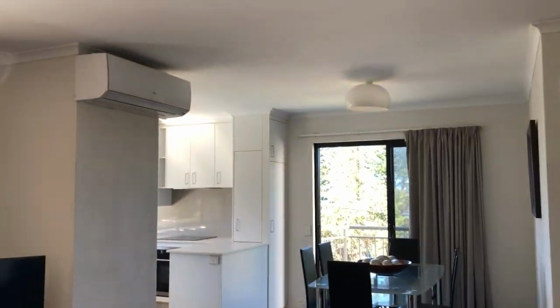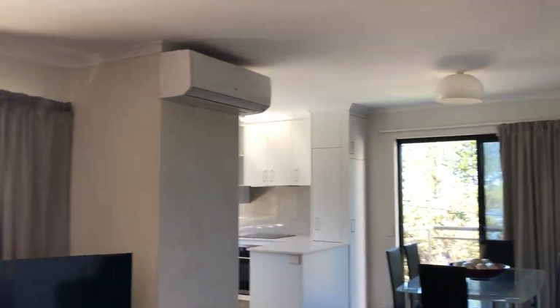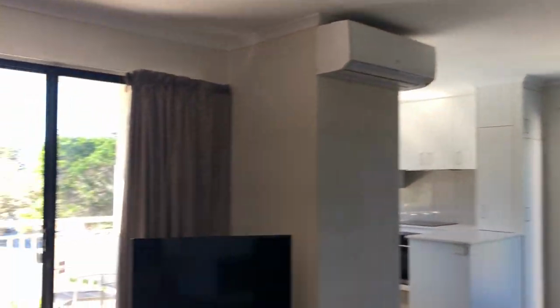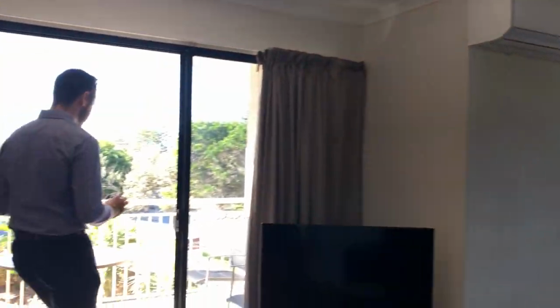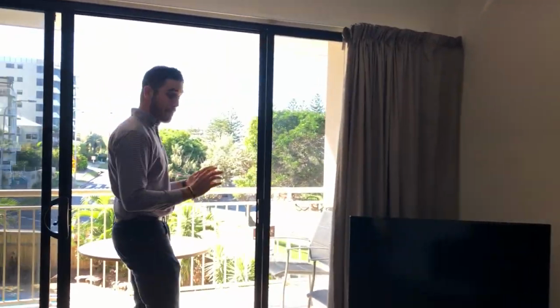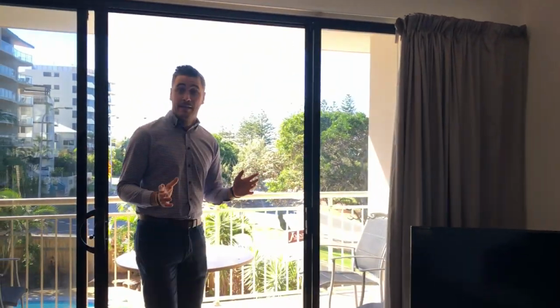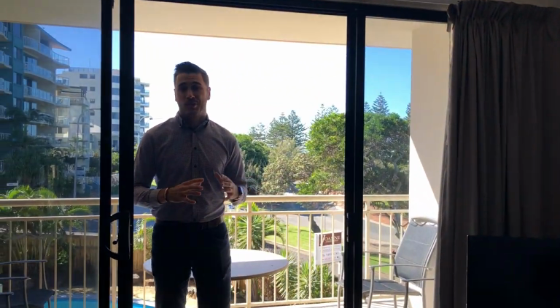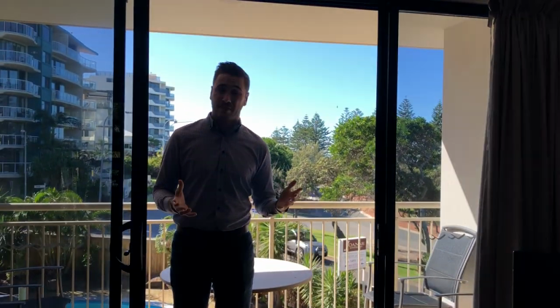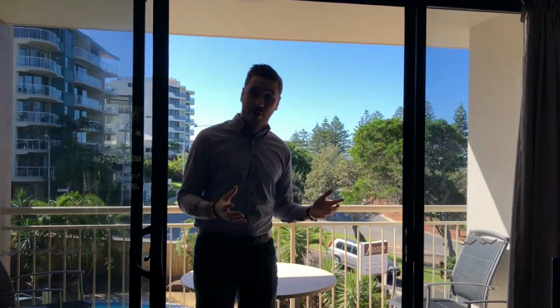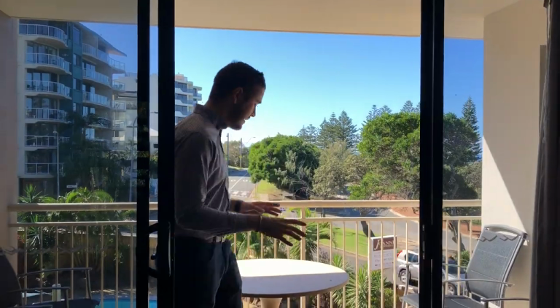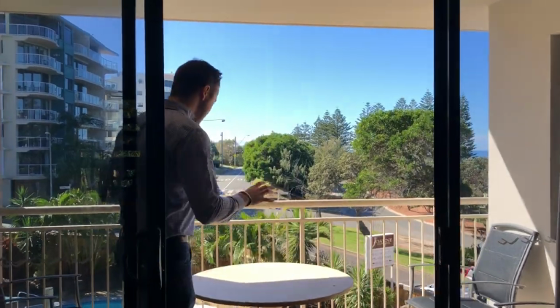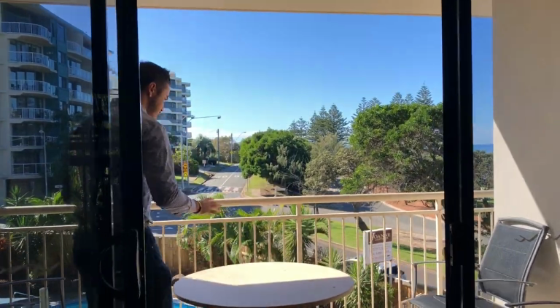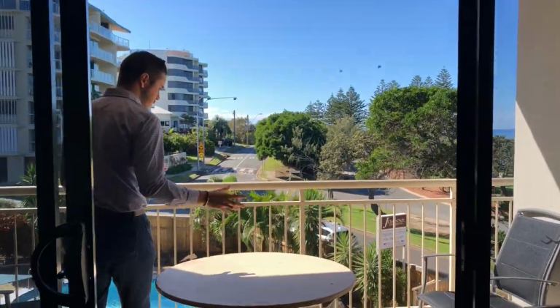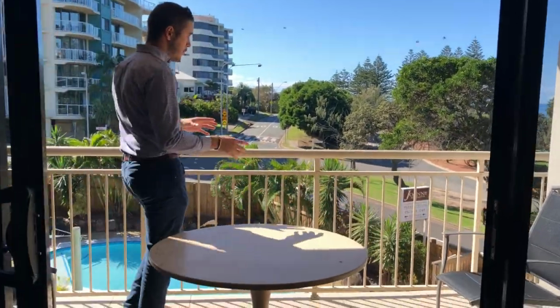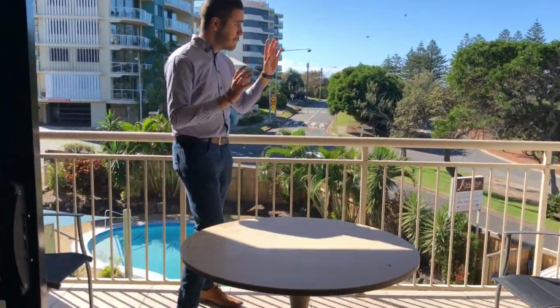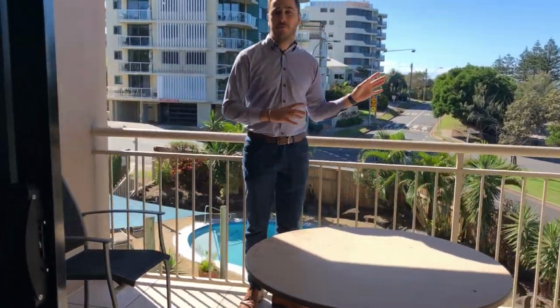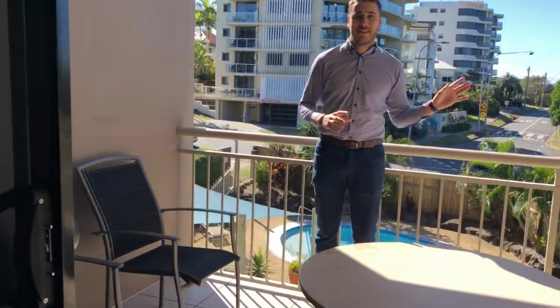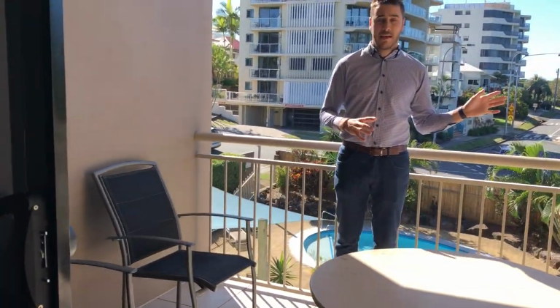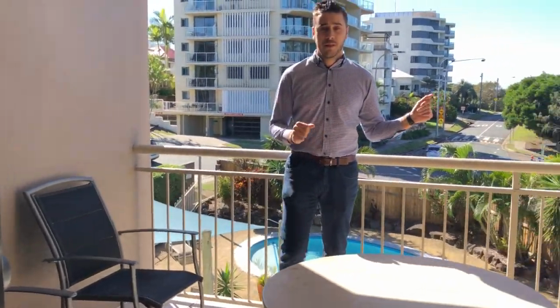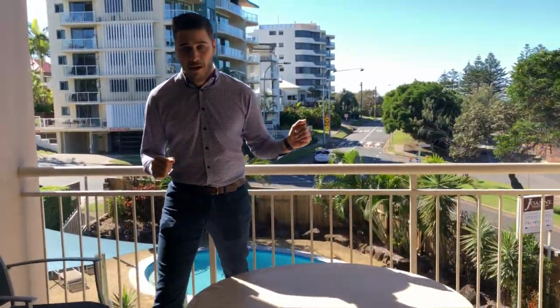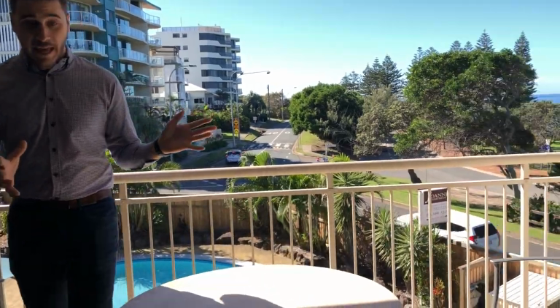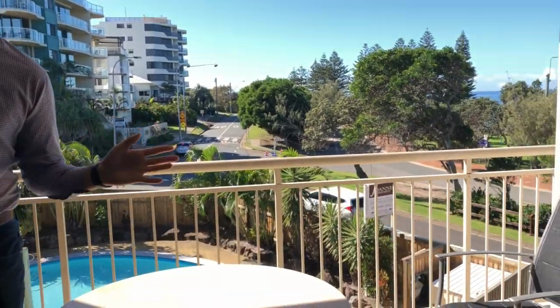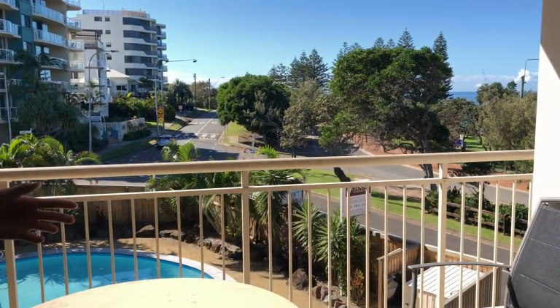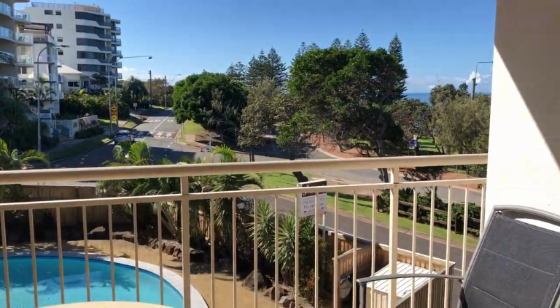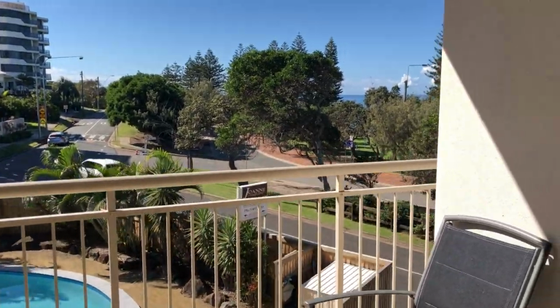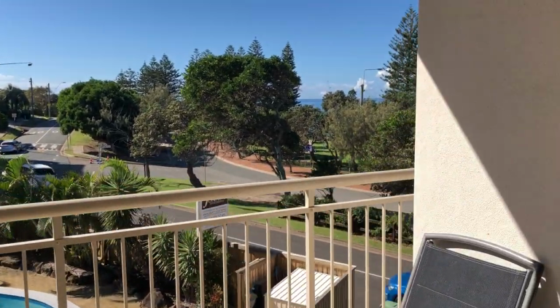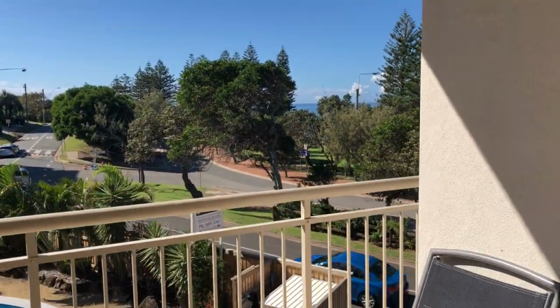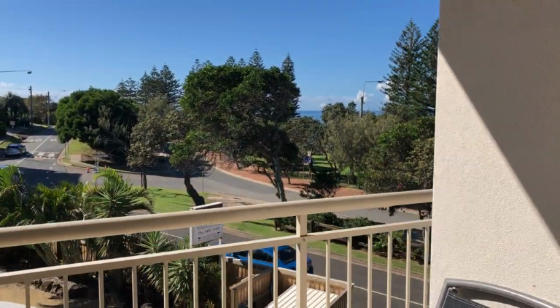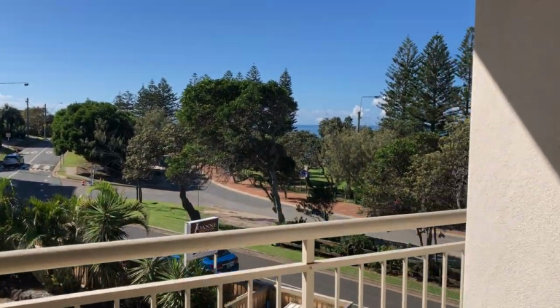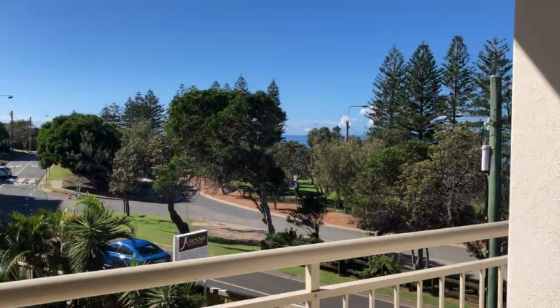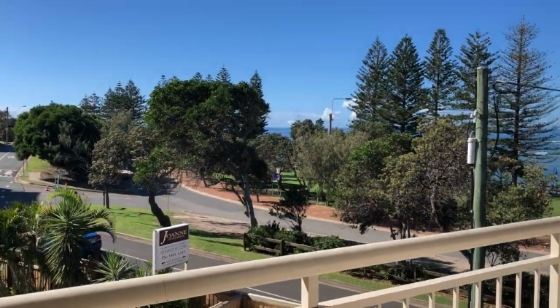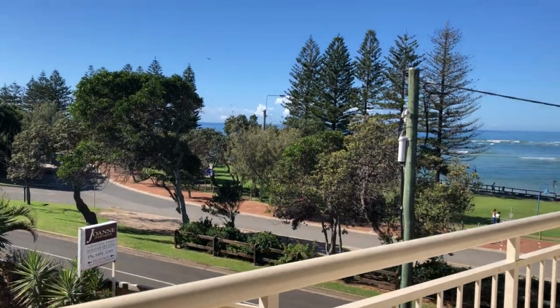The first balcony guys is your main balcony, so this is where you're most likely to be entertaining. Four chairs, your dining table, immaculate views out to Happy Valley, and from there of course the in-ground pool.